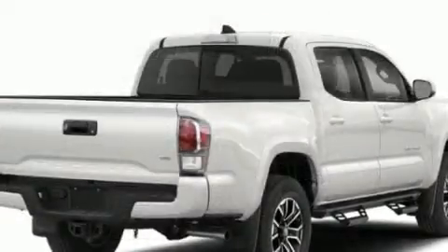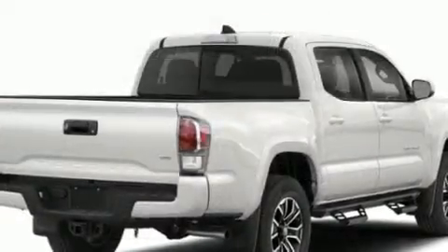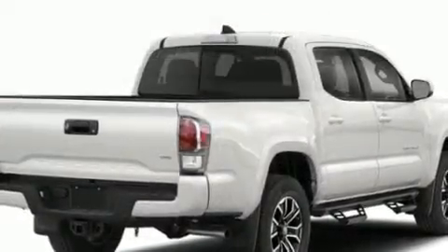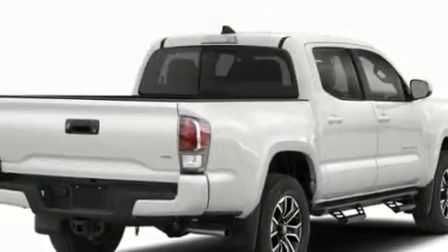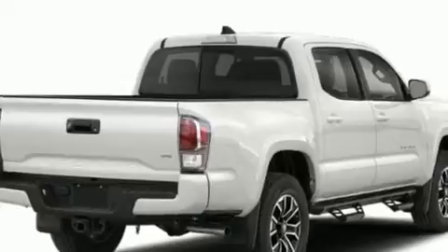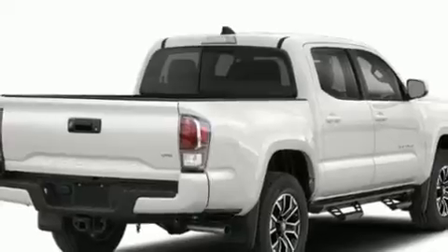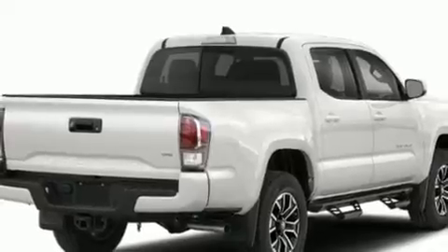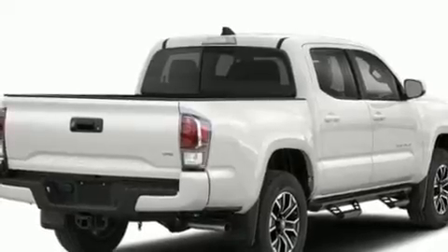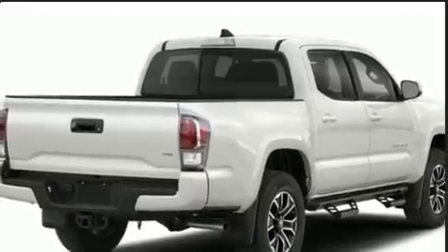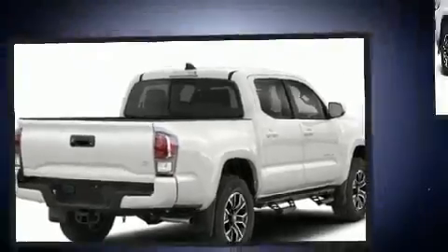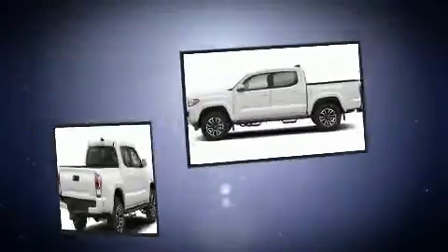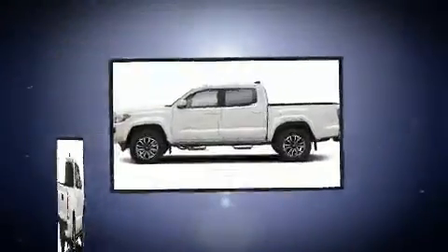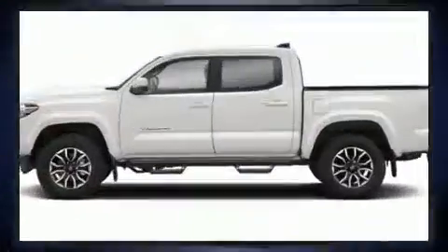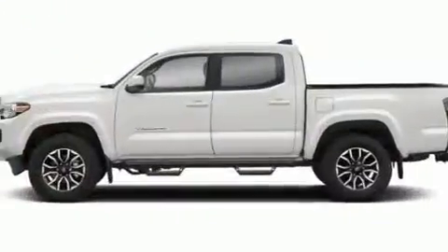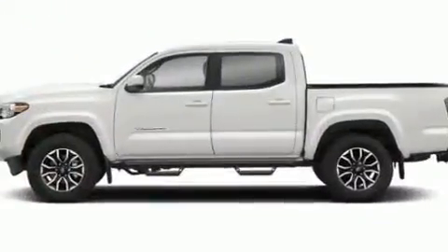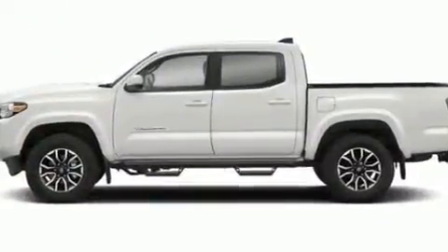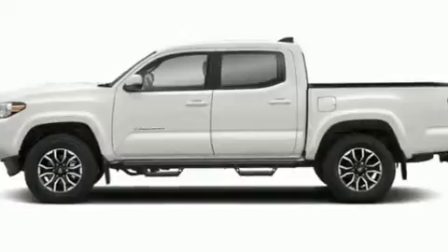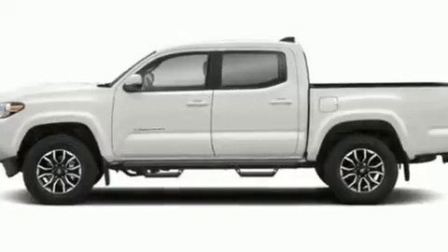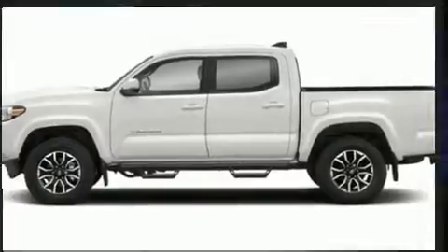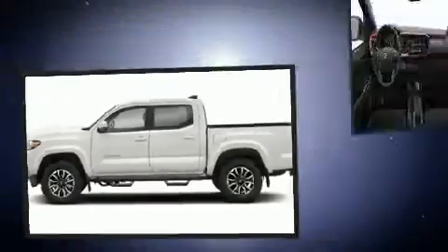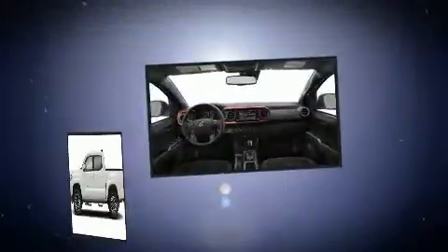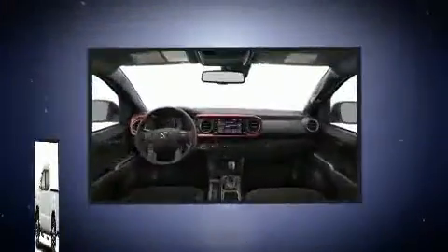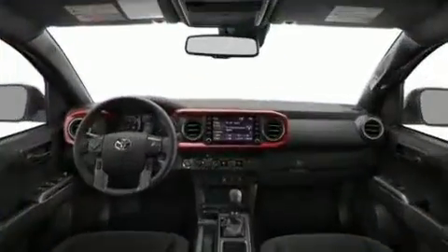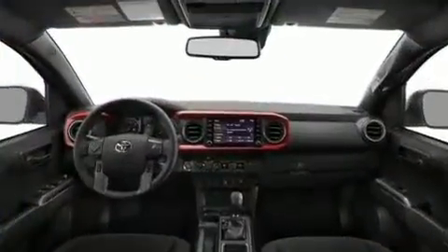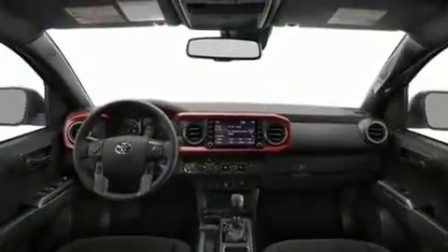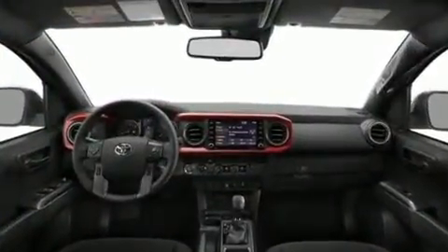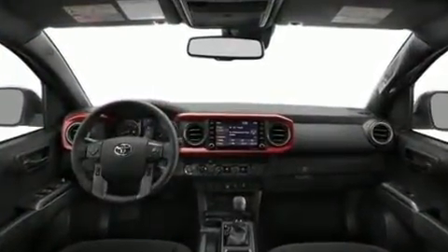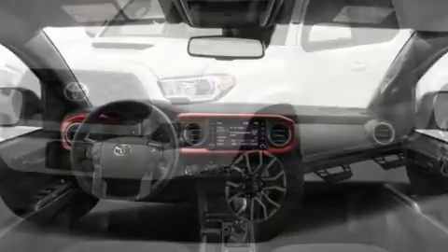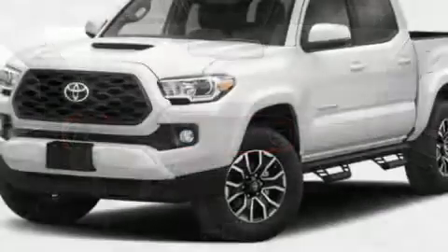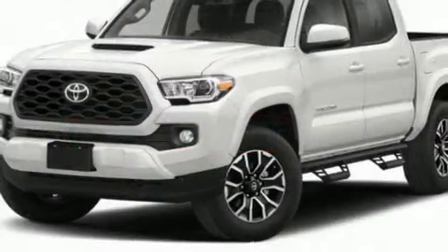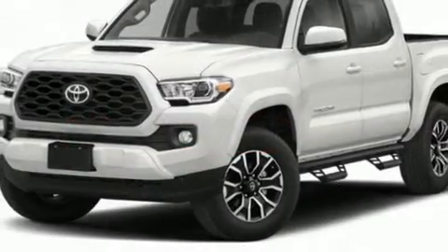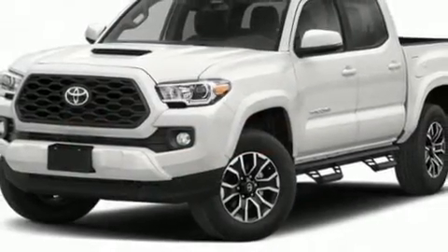It's equipped with tons of terrific amenities but it won't break your budget, such as remote keyless entry, a rear-step bumper, an outside temperature display, a tonneau cover, skid plates, and a split folding rear seat.